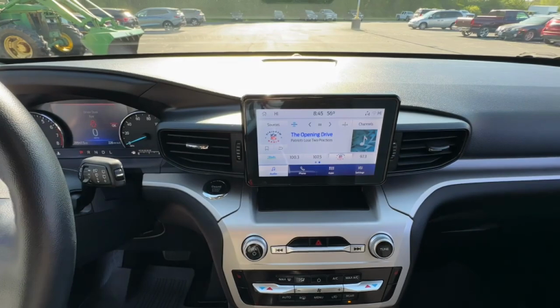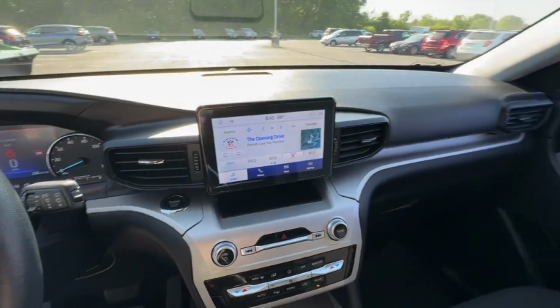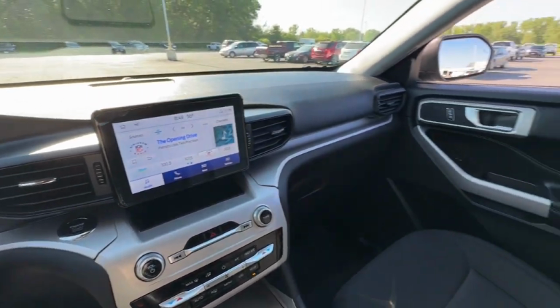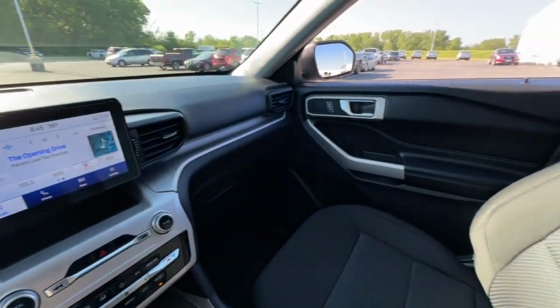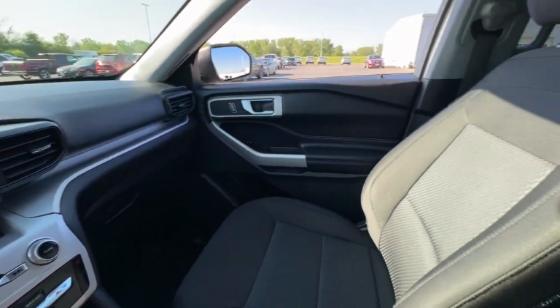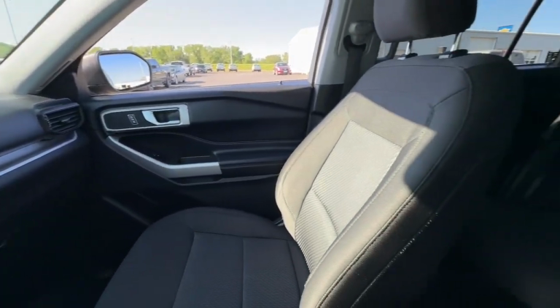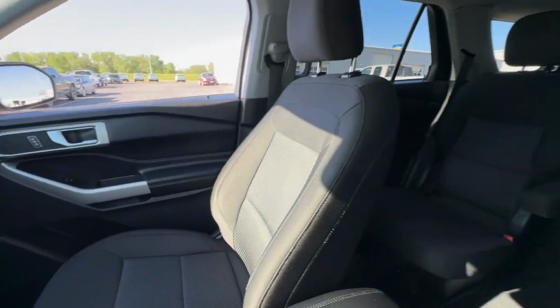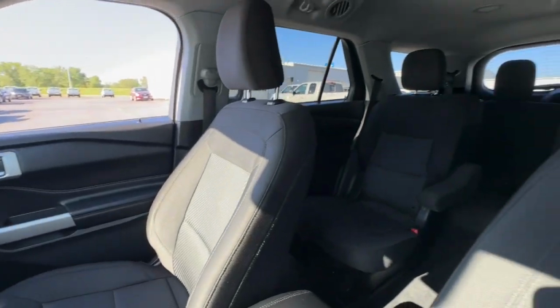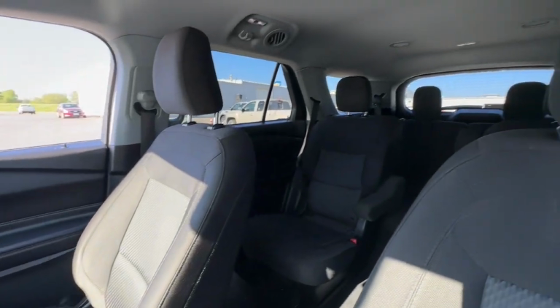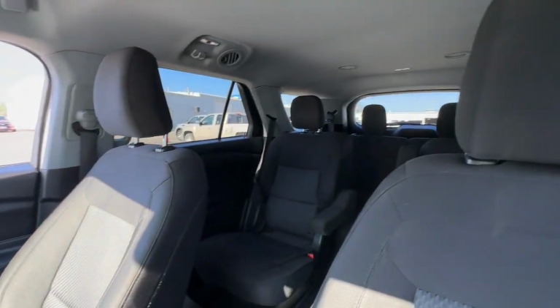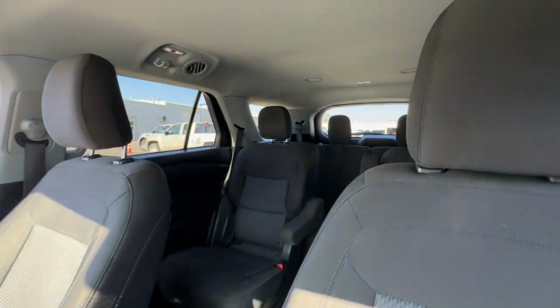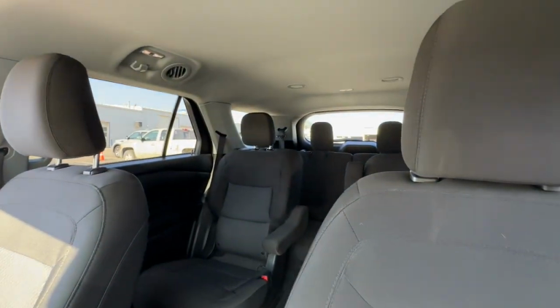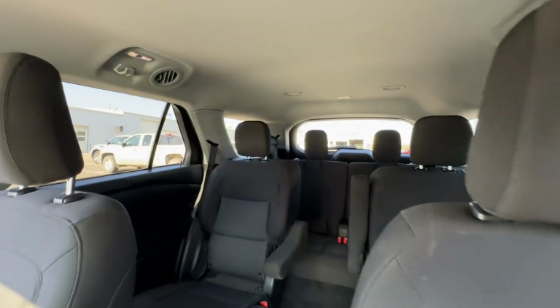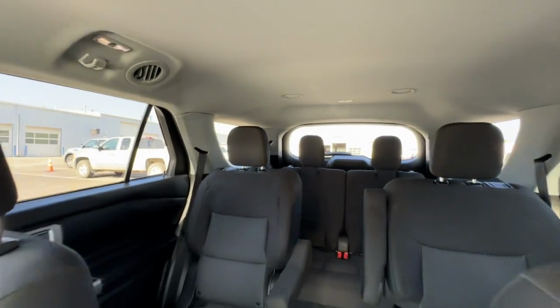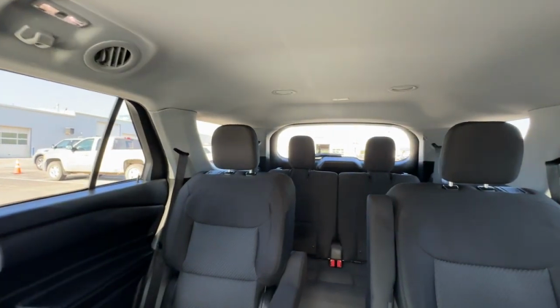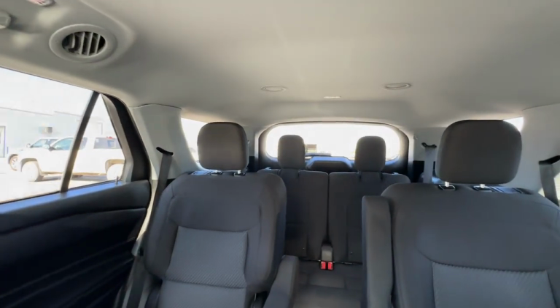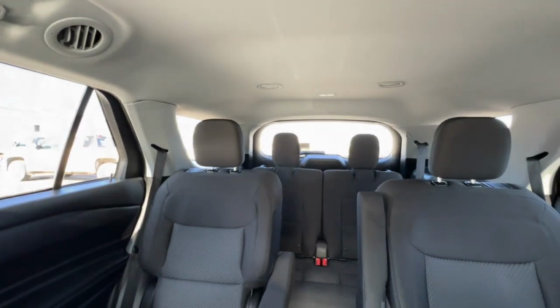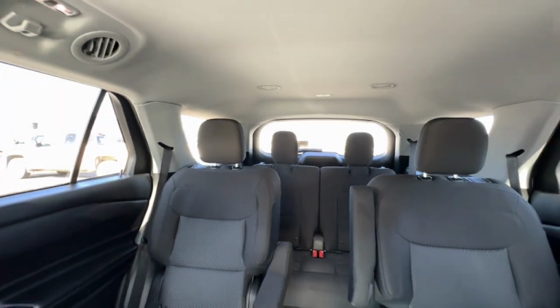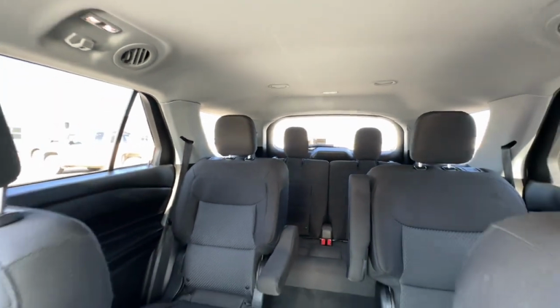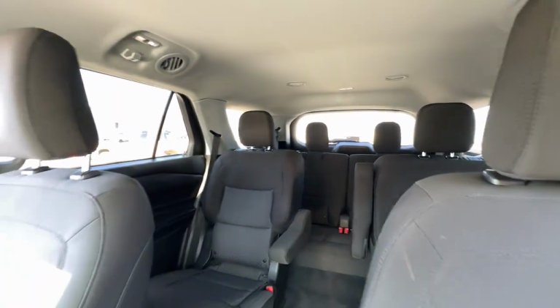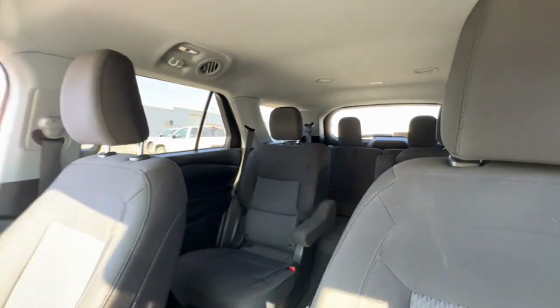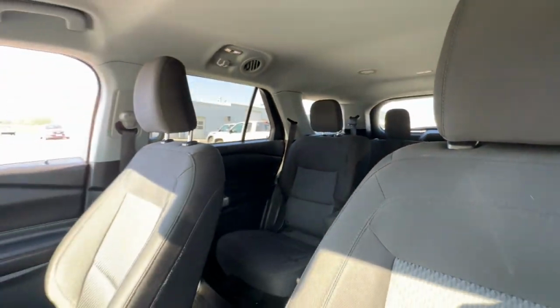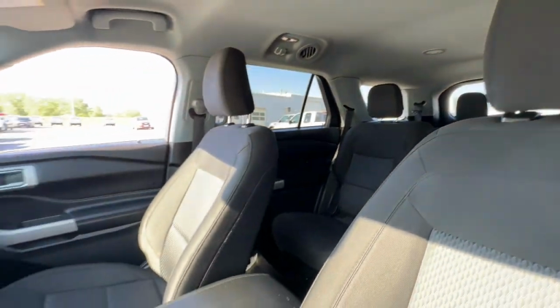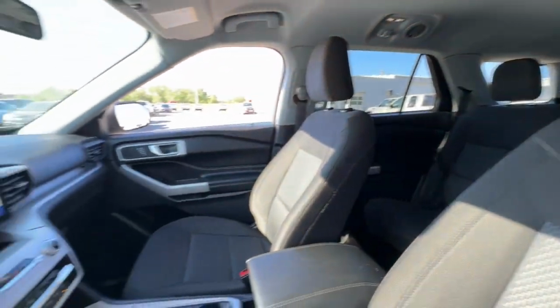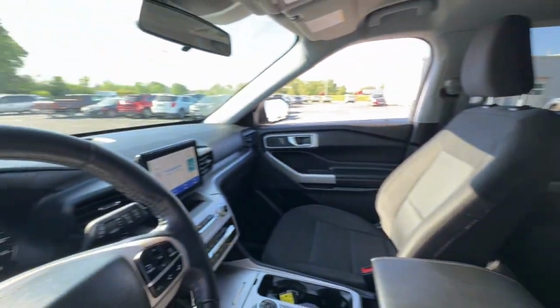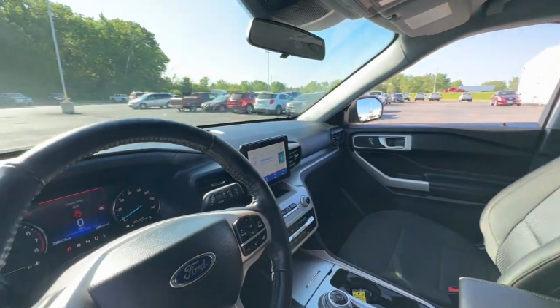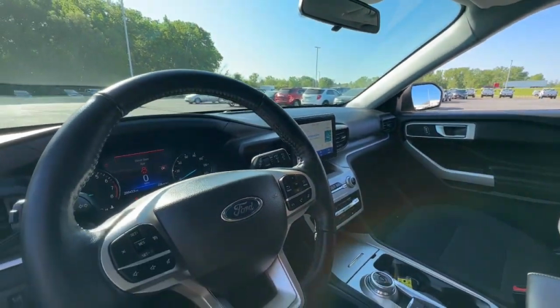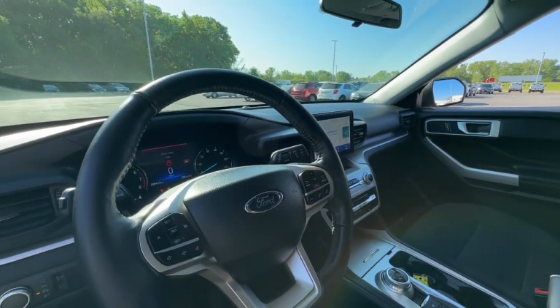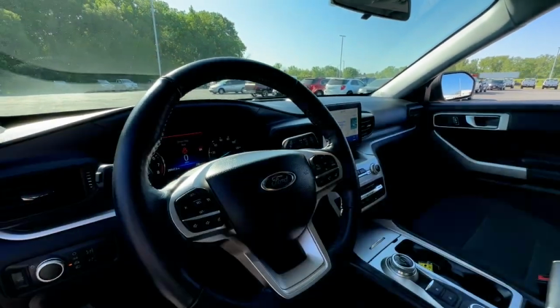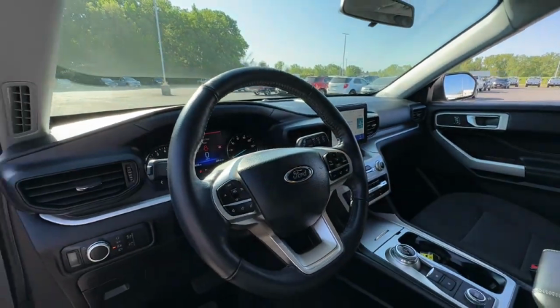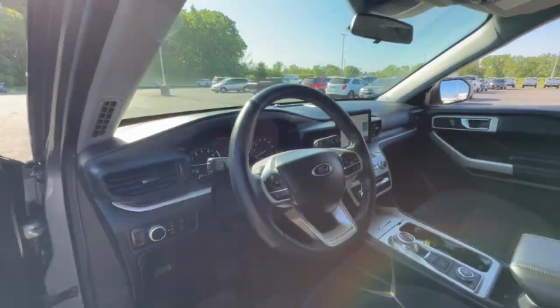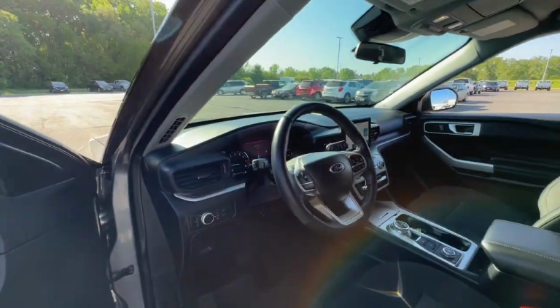Apple CarPlay and/or Android Auto, Keyless Entry, Power Lift Gate, Satellite Radio, Power Passenger Seat, Heated Mirrors, Aluminum Wheels, Alarm, Power Driver Seat, Third Row Seat.